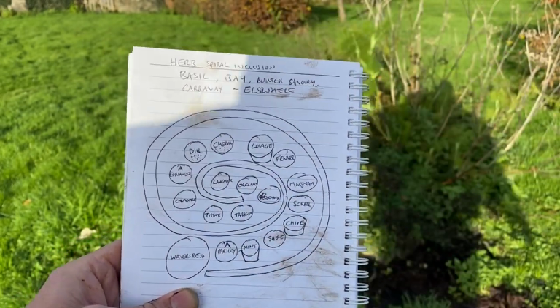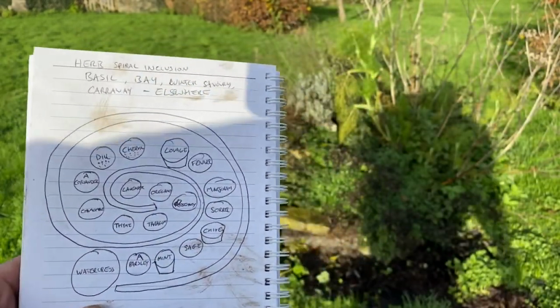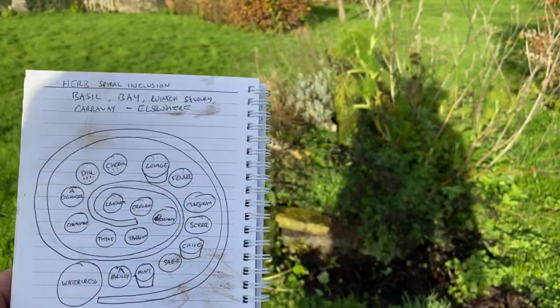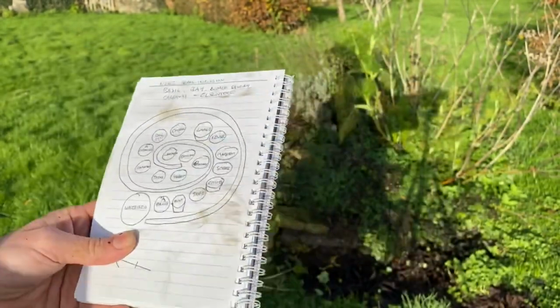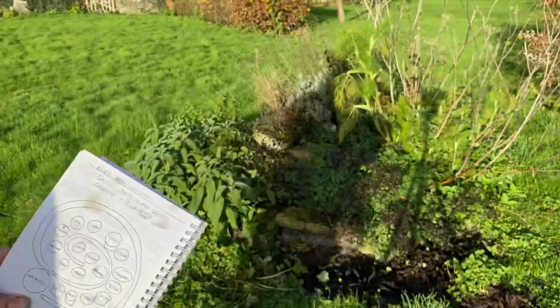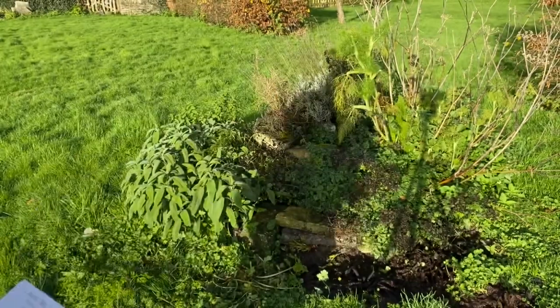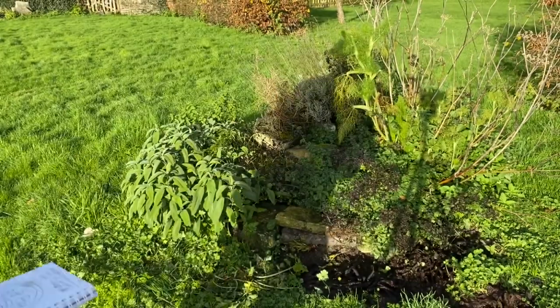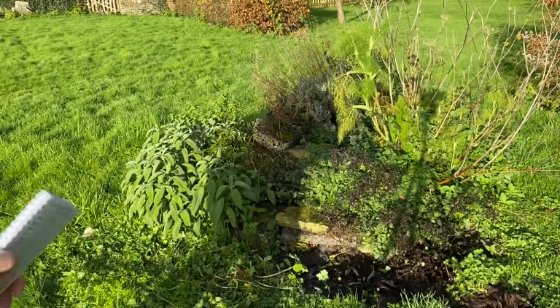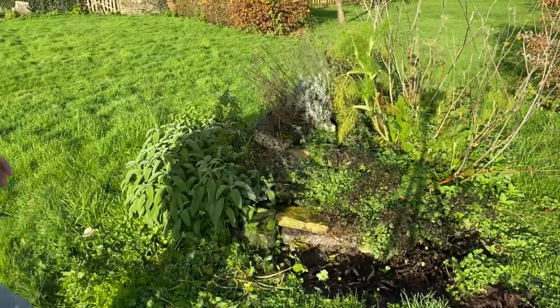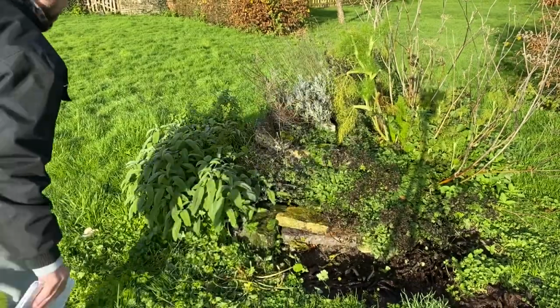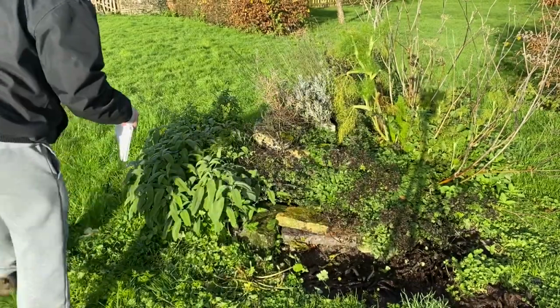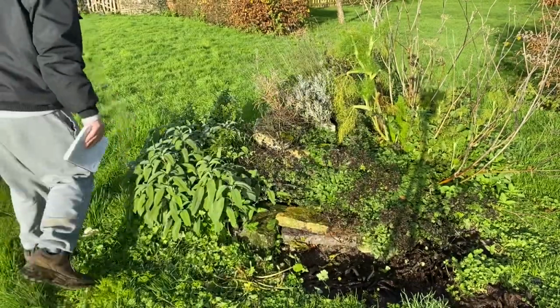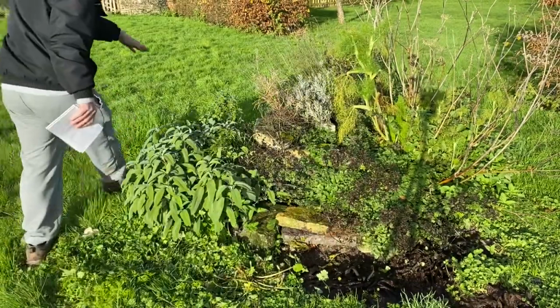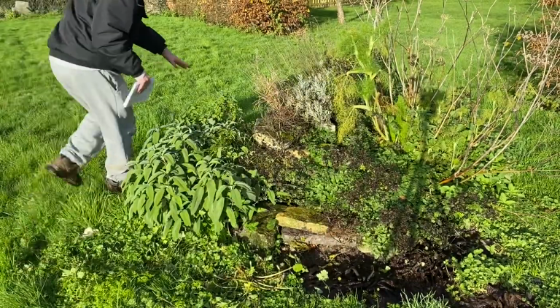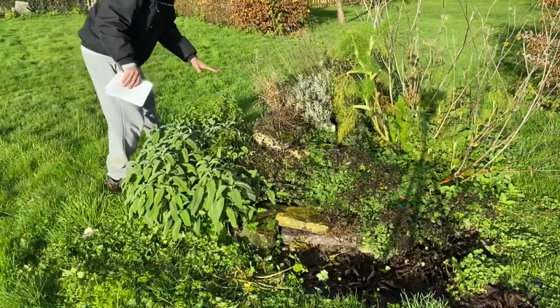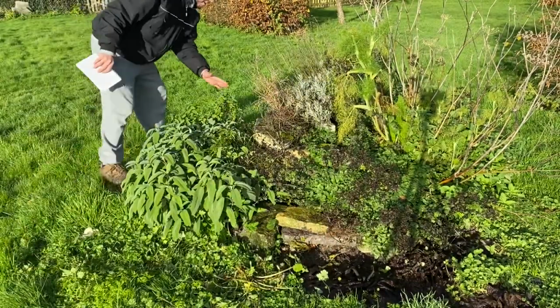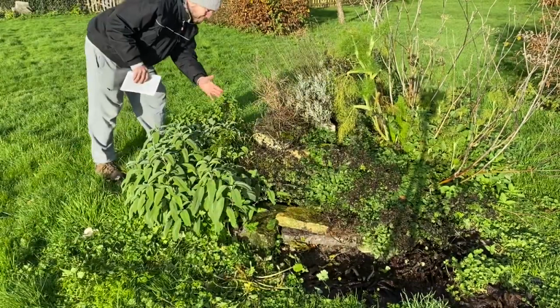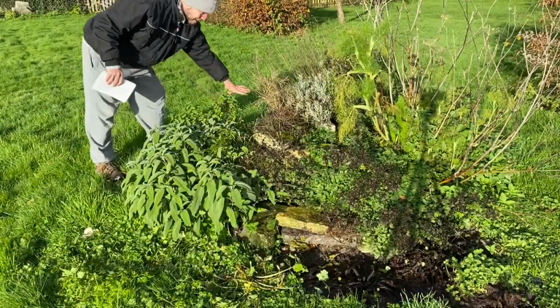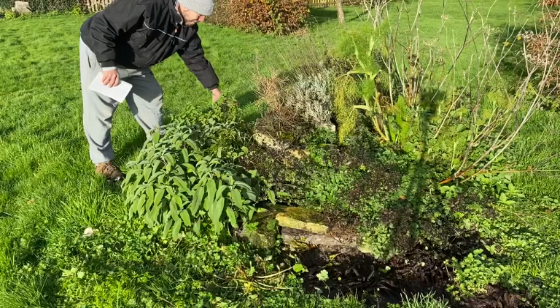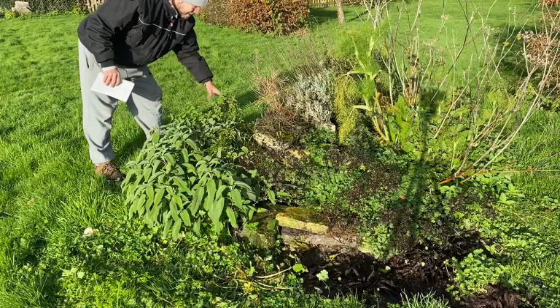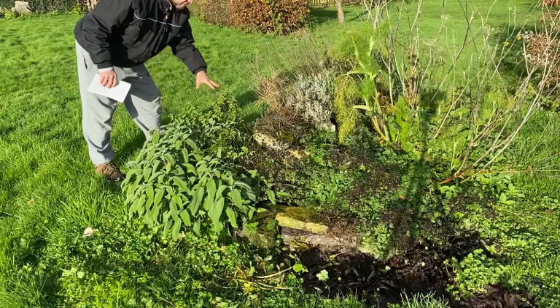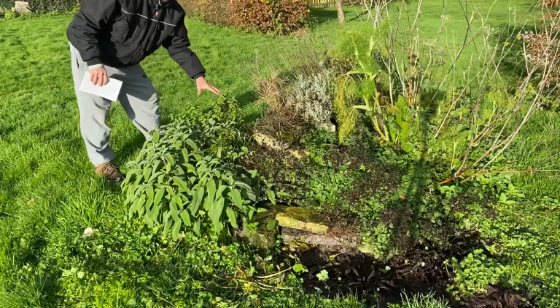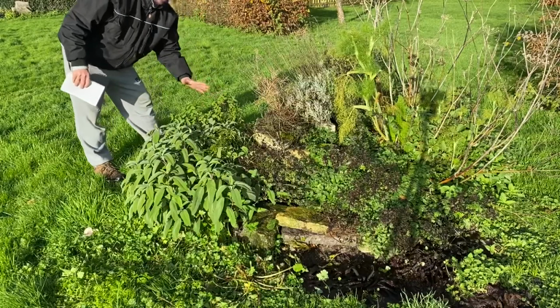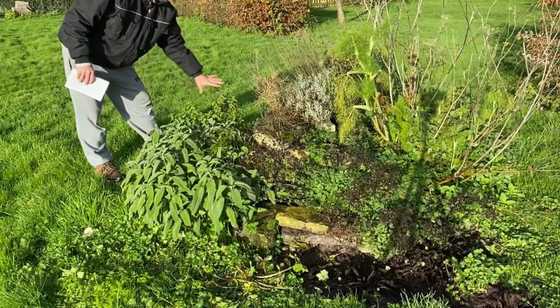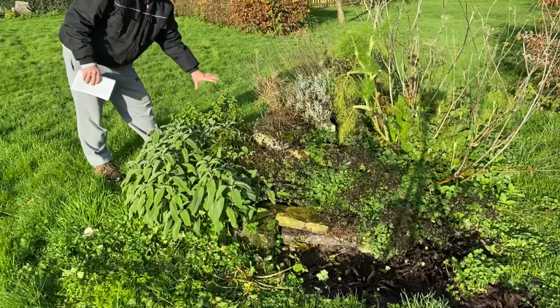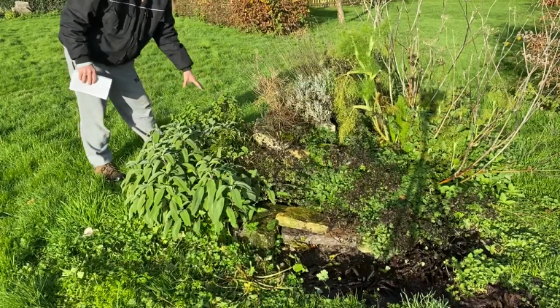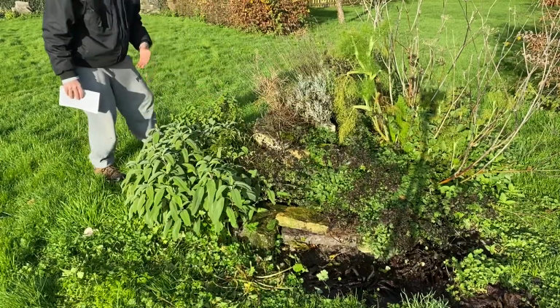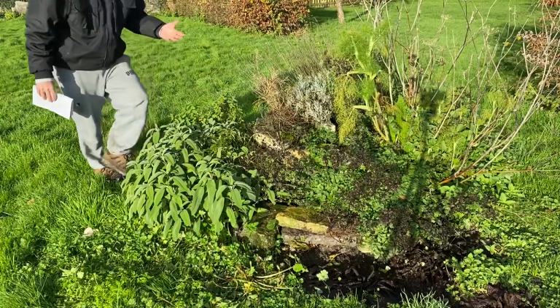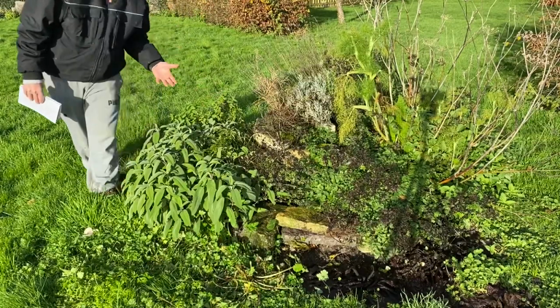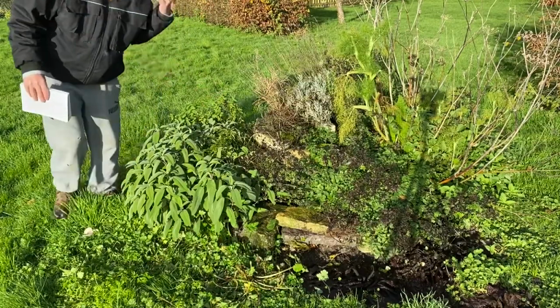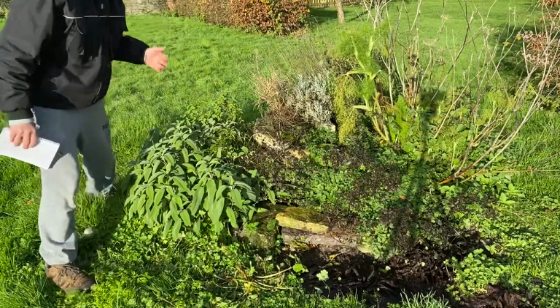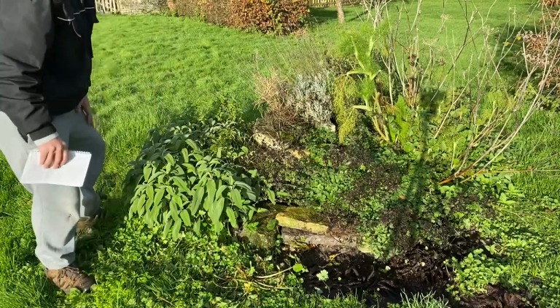This is my final design - it told me what to plant where and for the most part it's been very very successful. At the very bottom I put a little bit of plastic liner in because the idea was to grow watercress there in a little pond, but that didn't work because of the chickens.